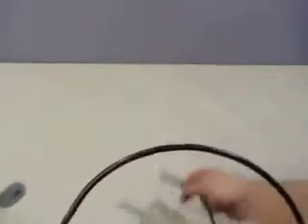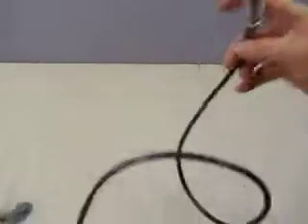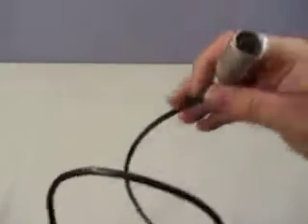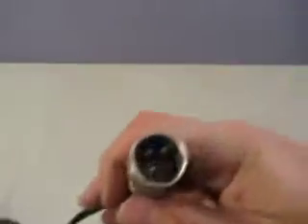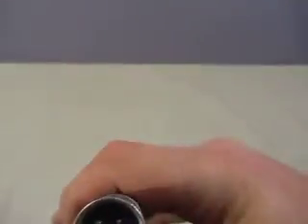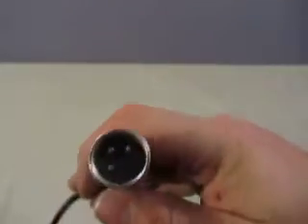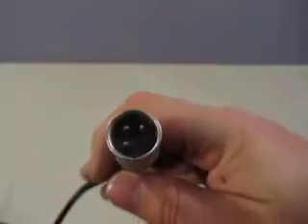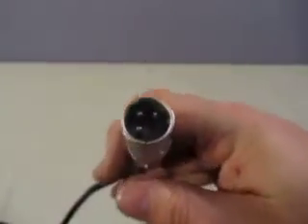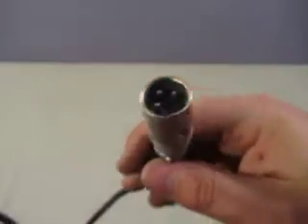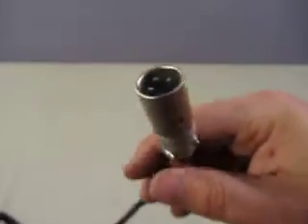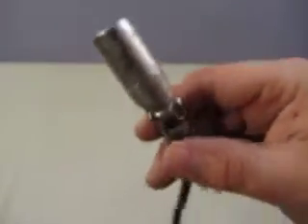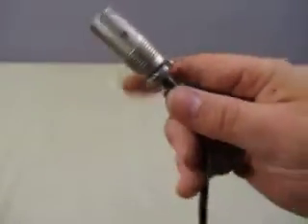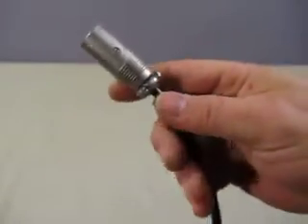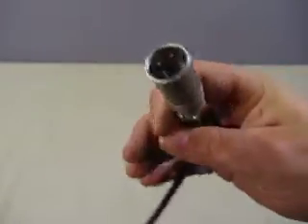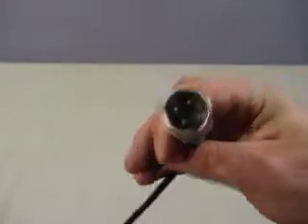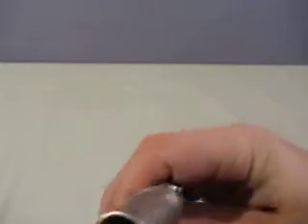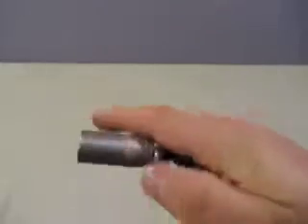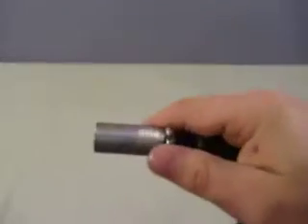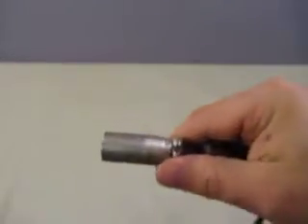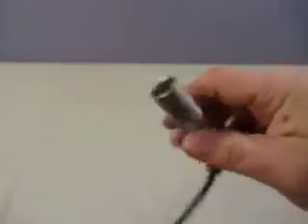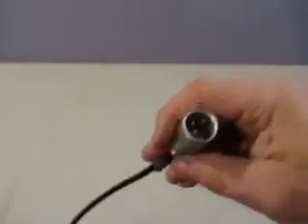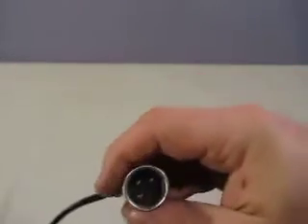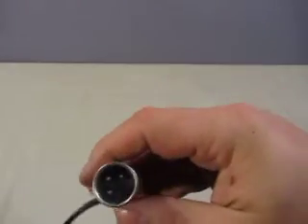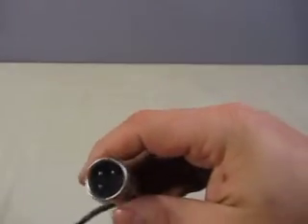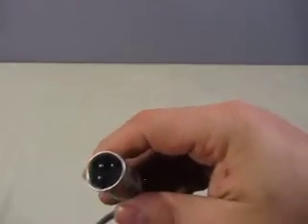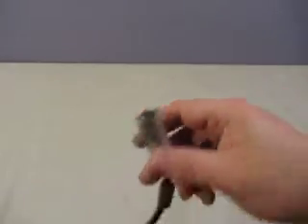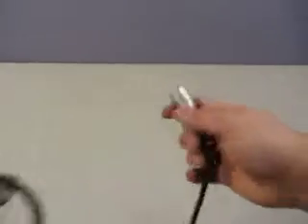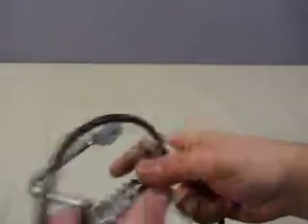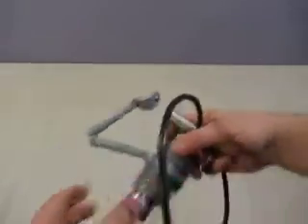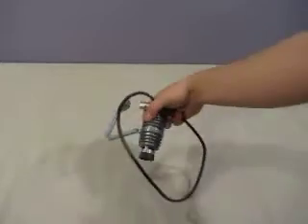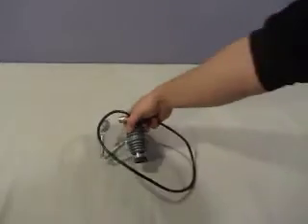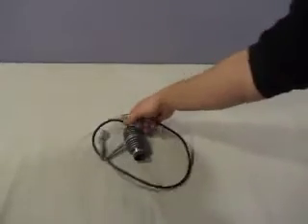And then this is a three-prong plug for a microscope transformer or to plug into an actual microscope. Three-prong plugs in, so there you go.